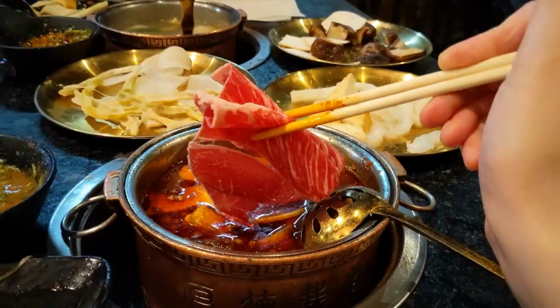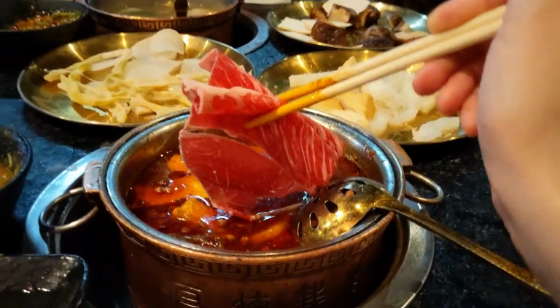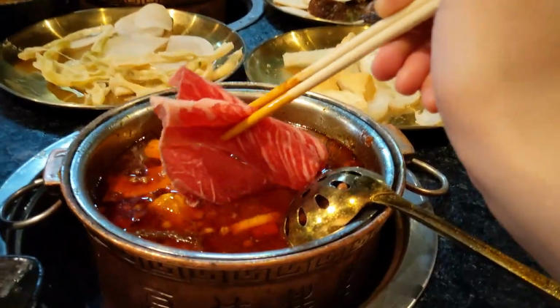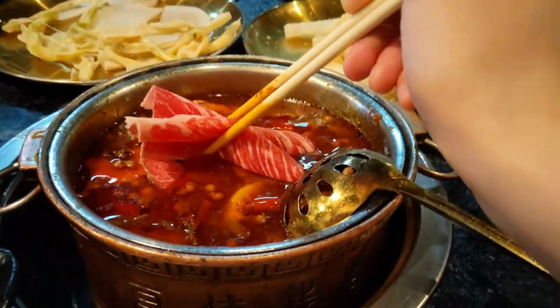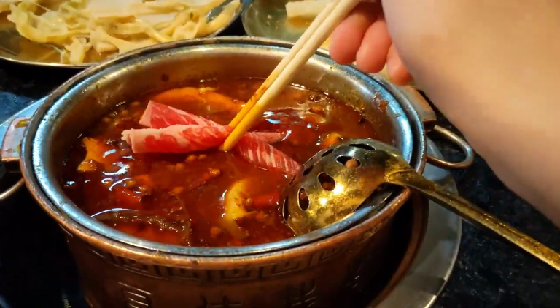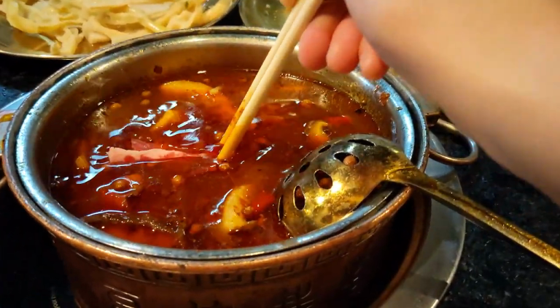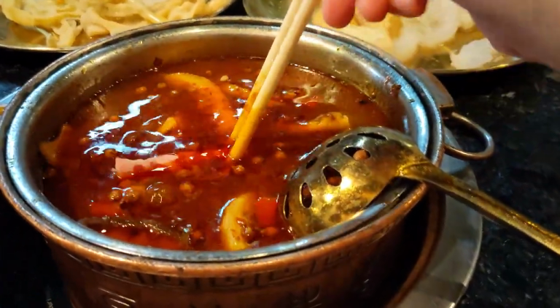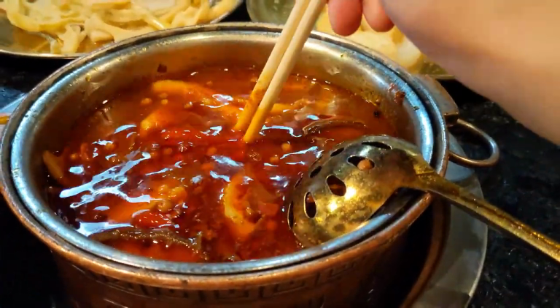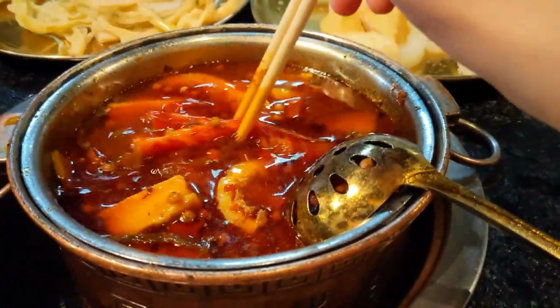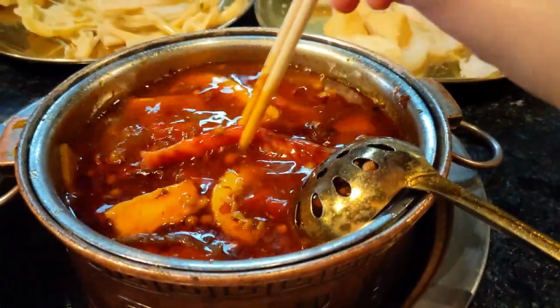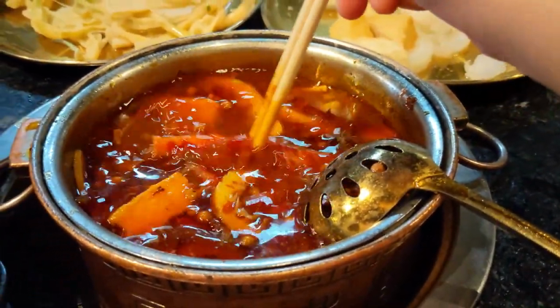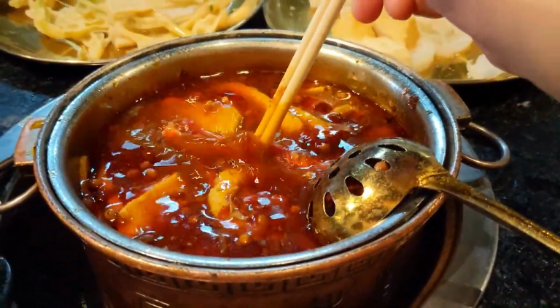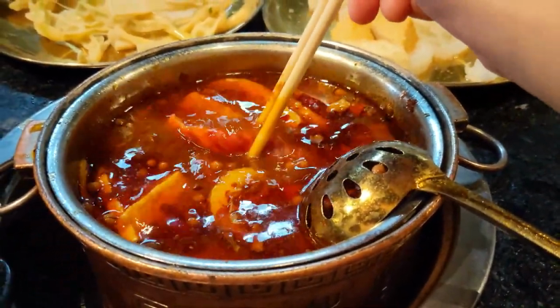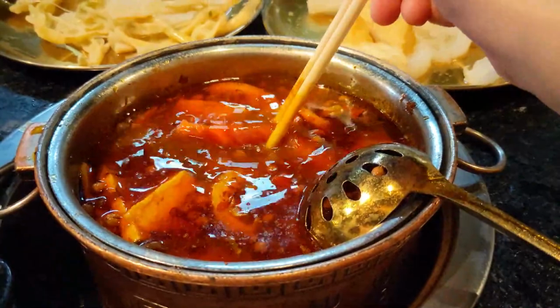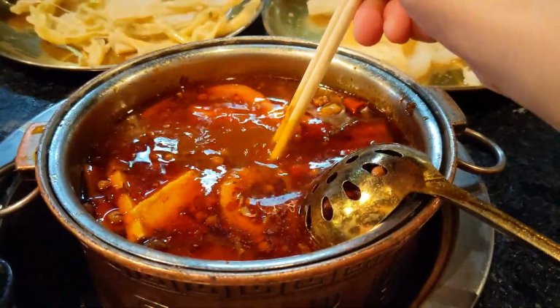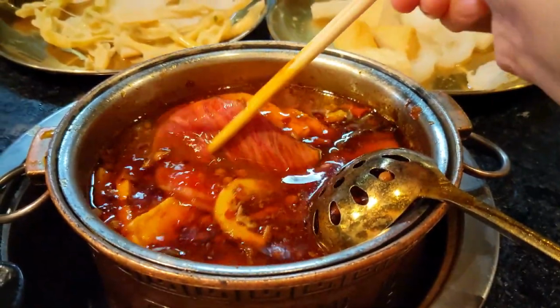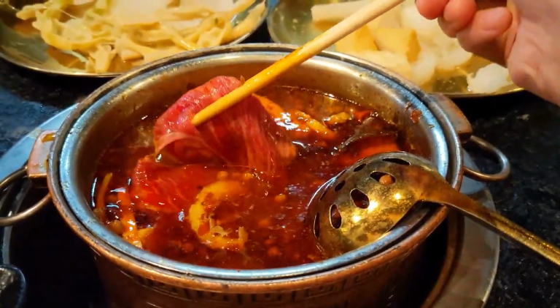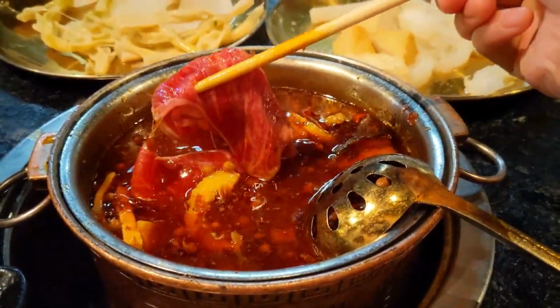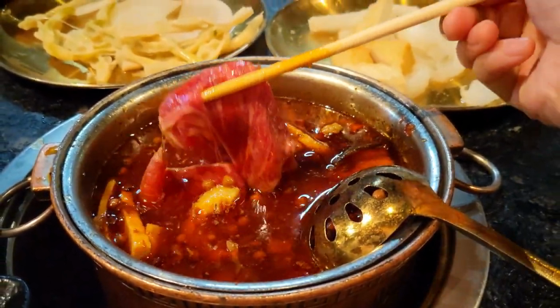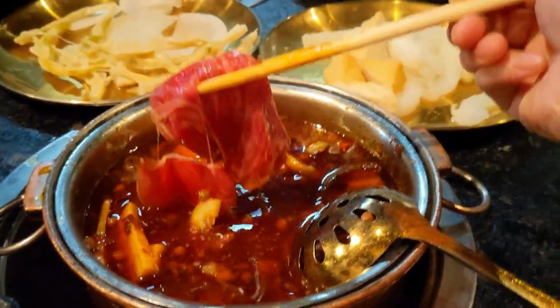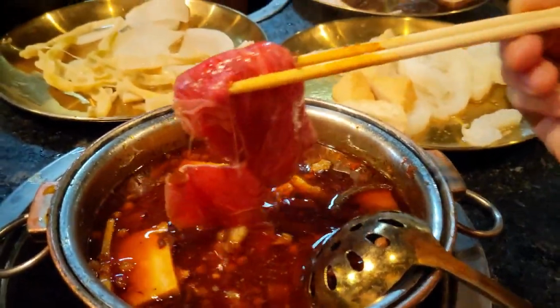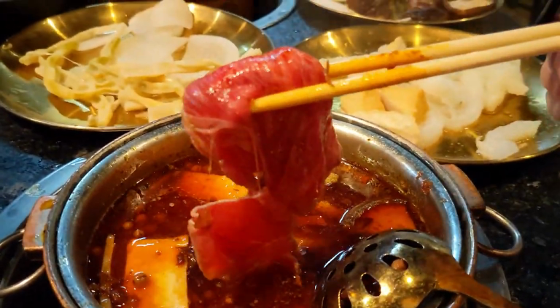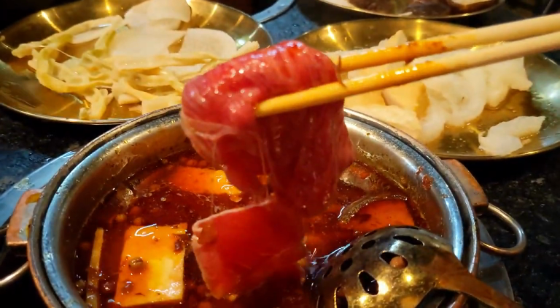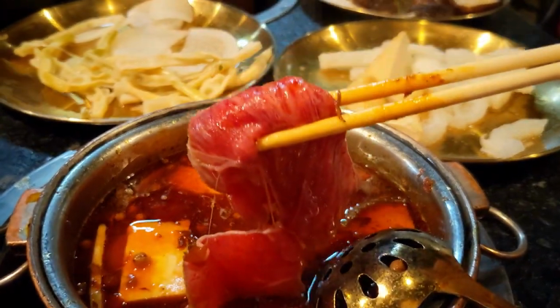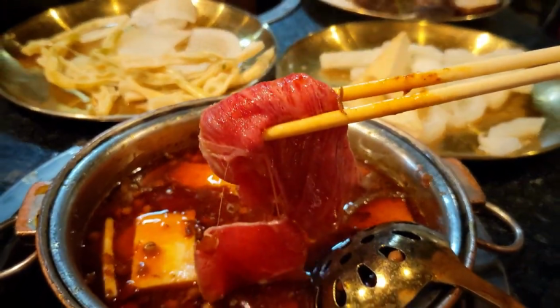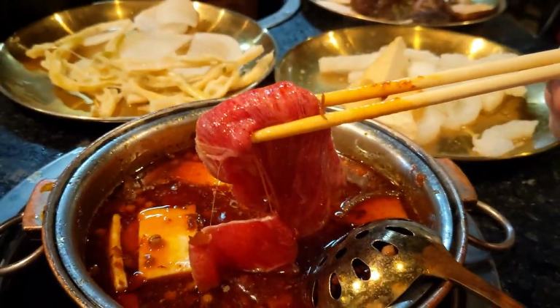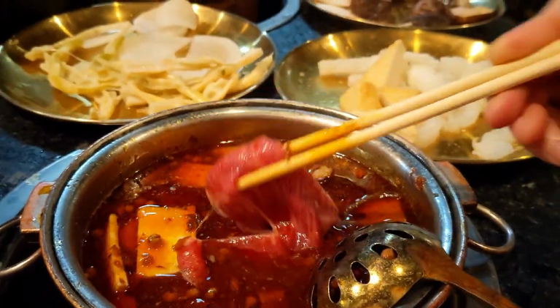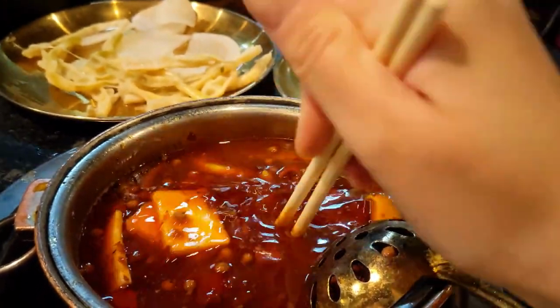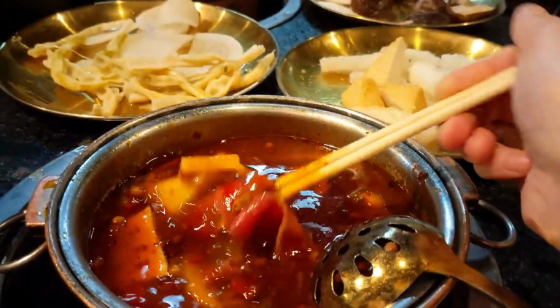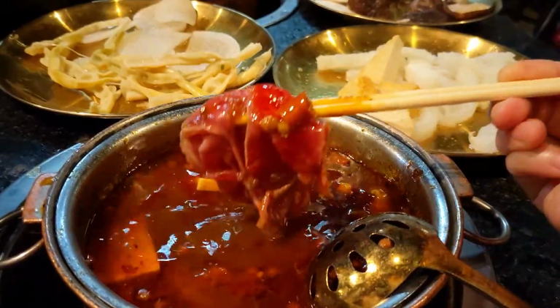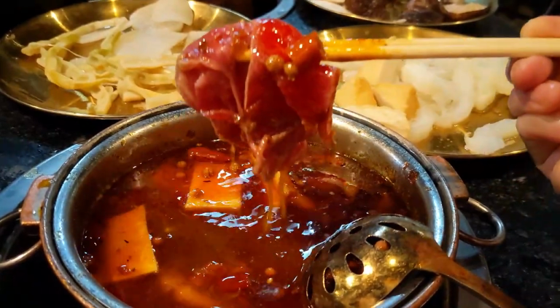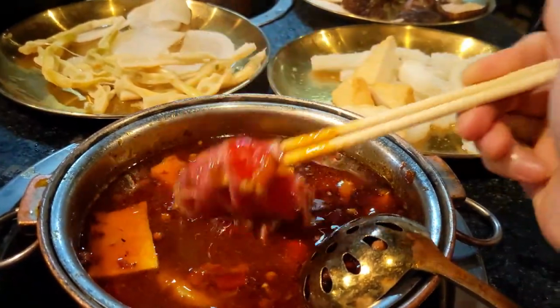The beef short rib and lamb were my personal favorites. The meats were fresh and tender. The pork belly was not my favorite, just because it's quite fatty.